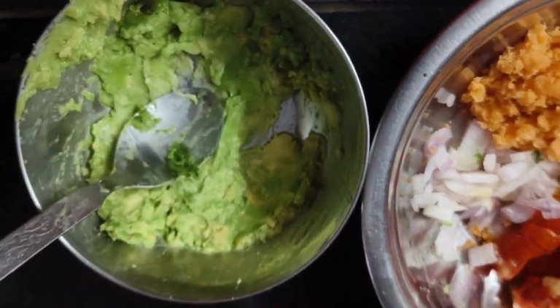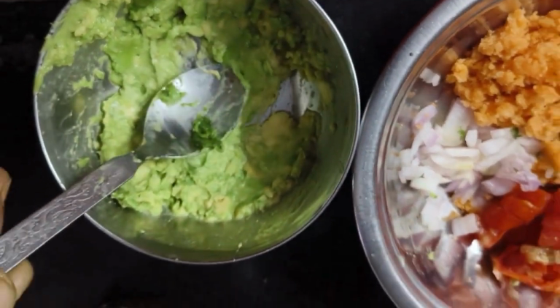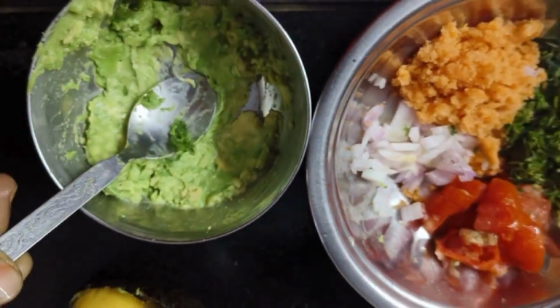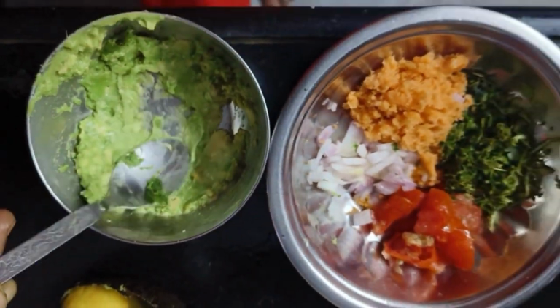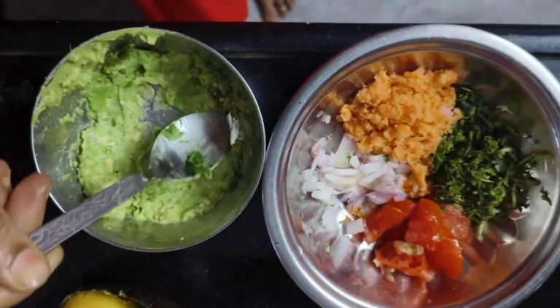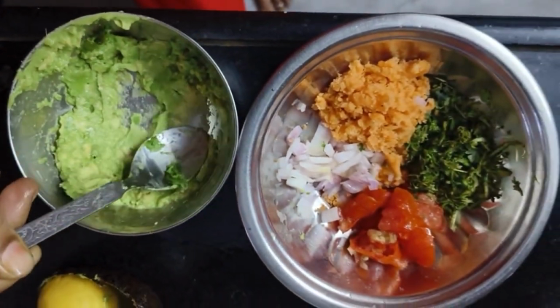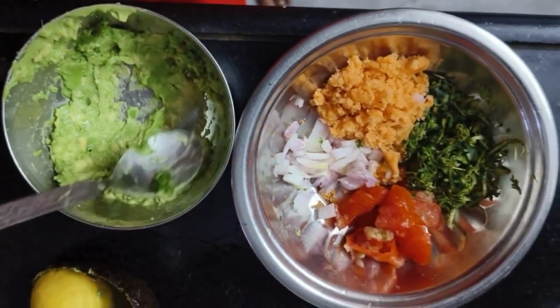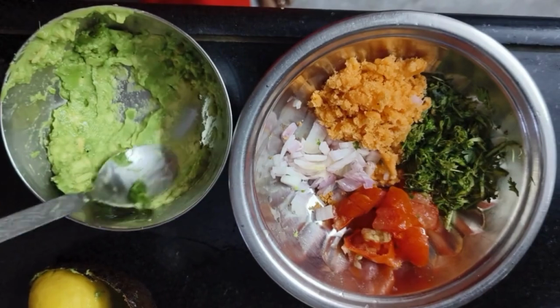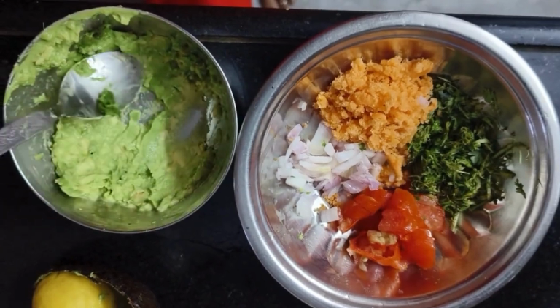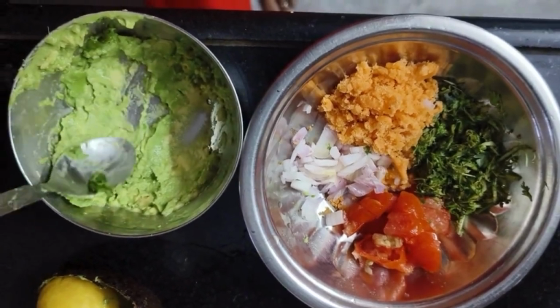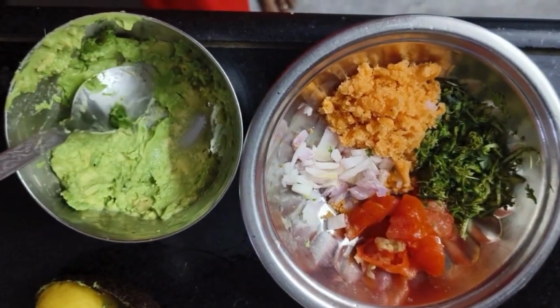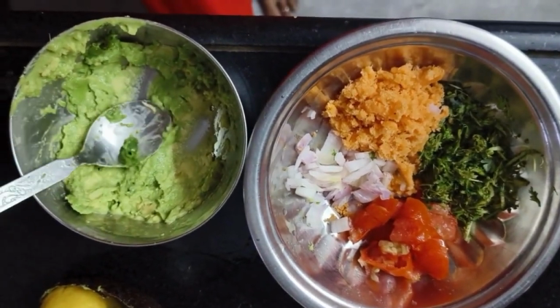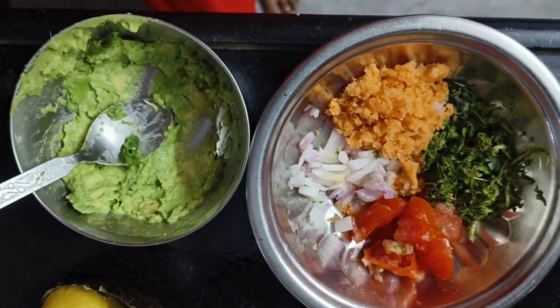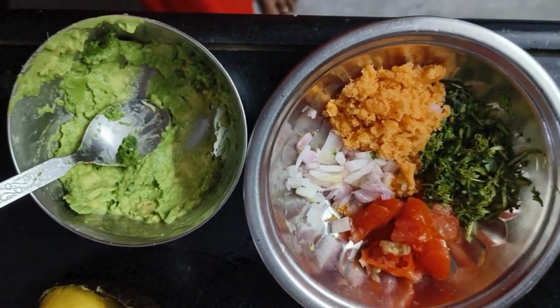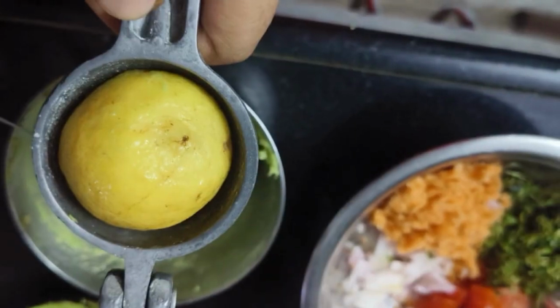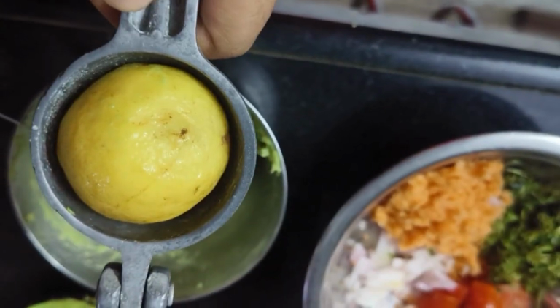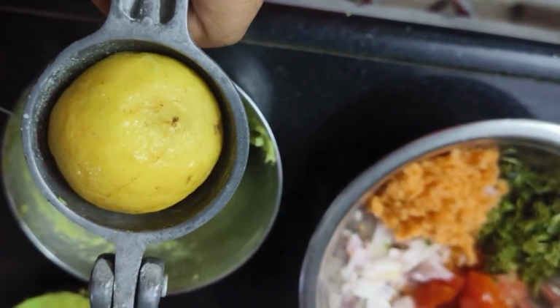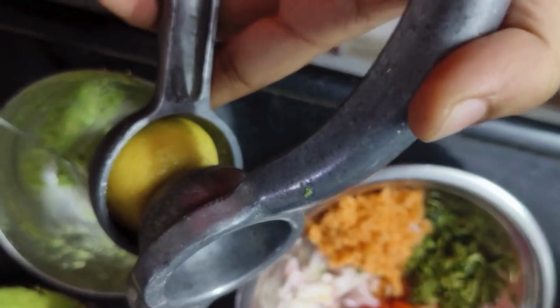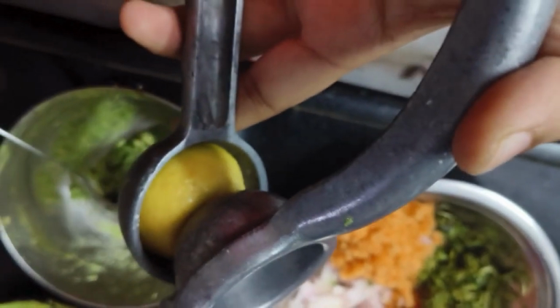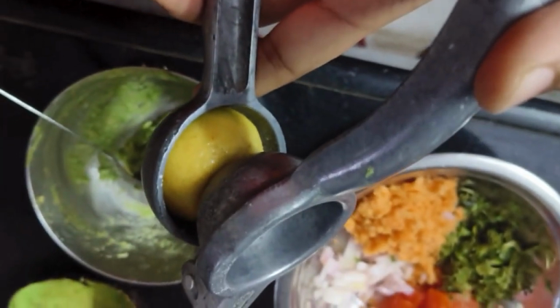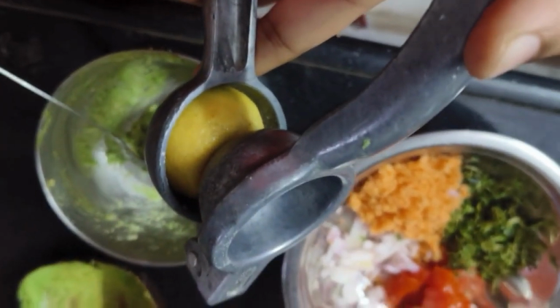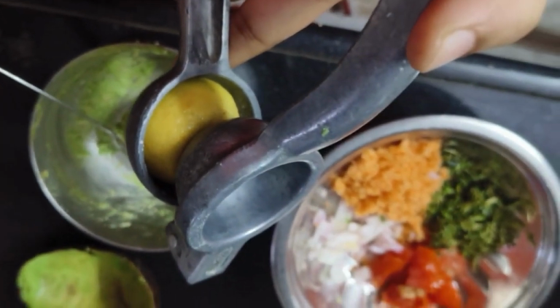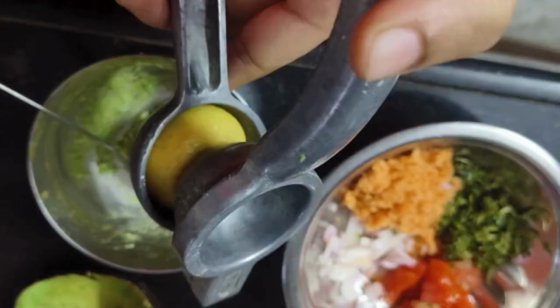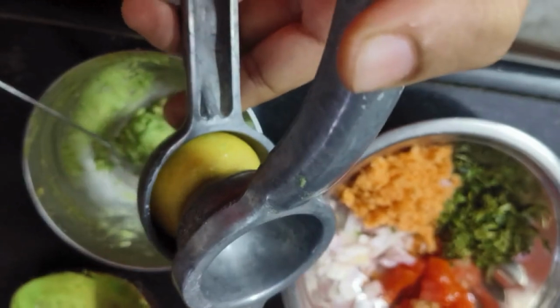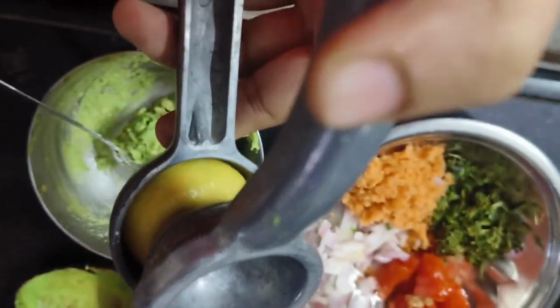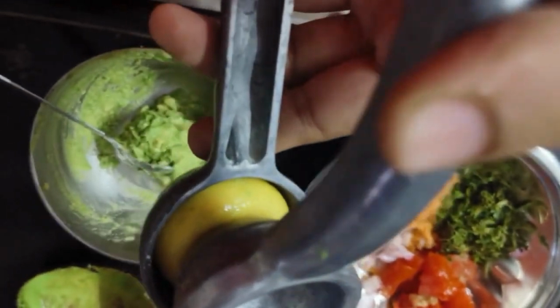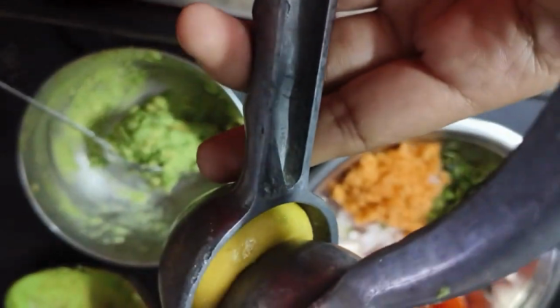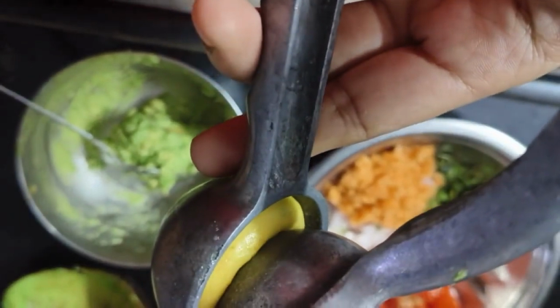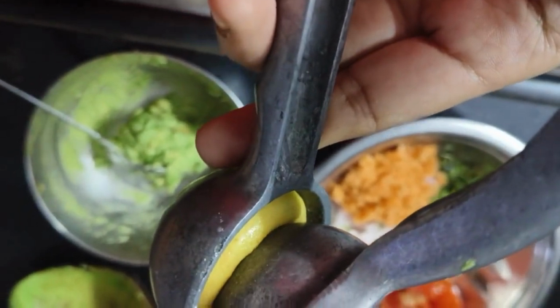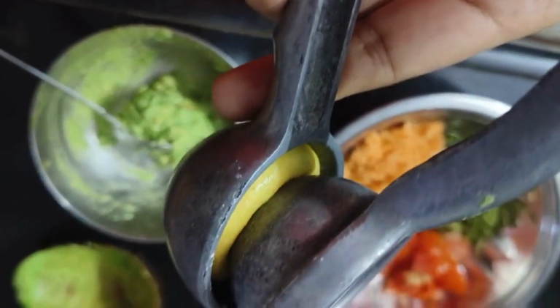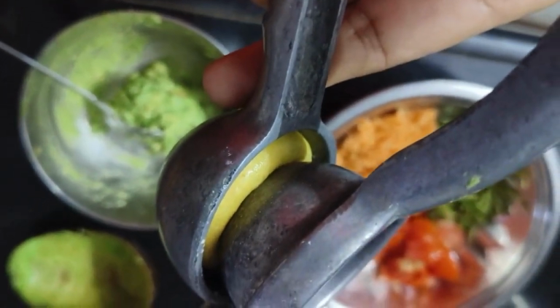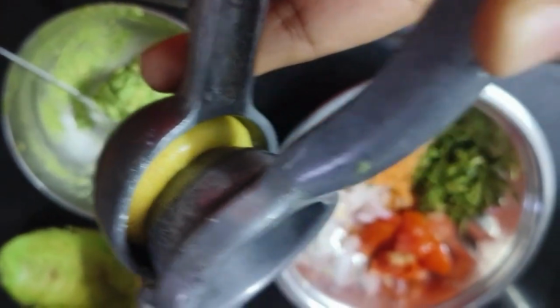I will make a recipe with my diet. I am going to show you a lemon-squeezed recipe. This is a lot of lemon-squeezed recipe in avocado.